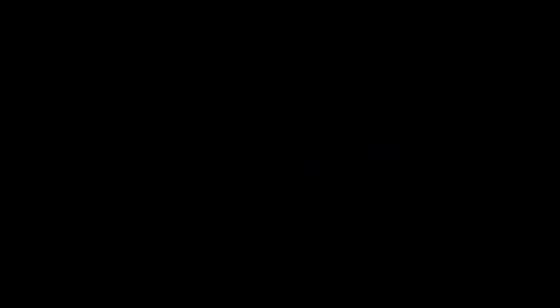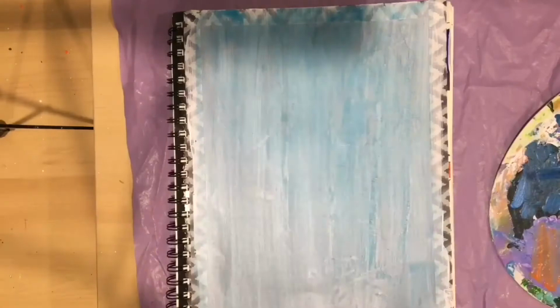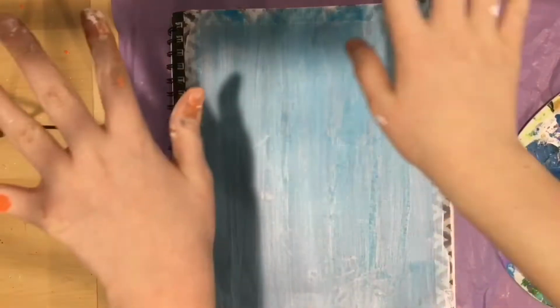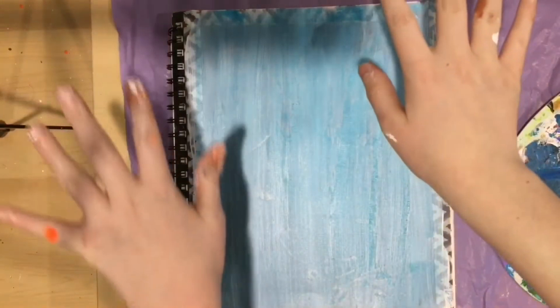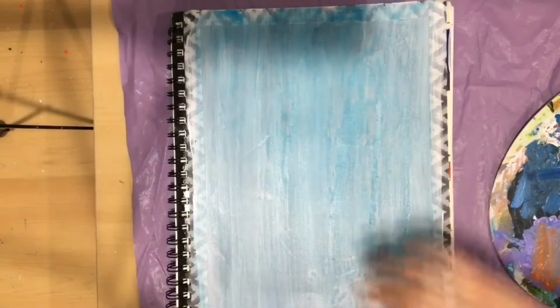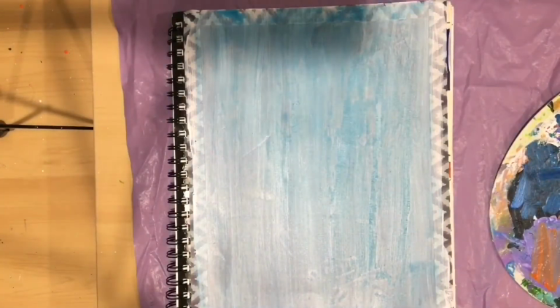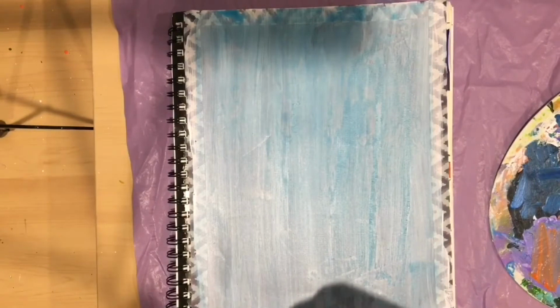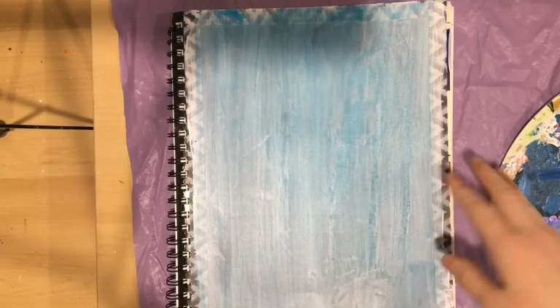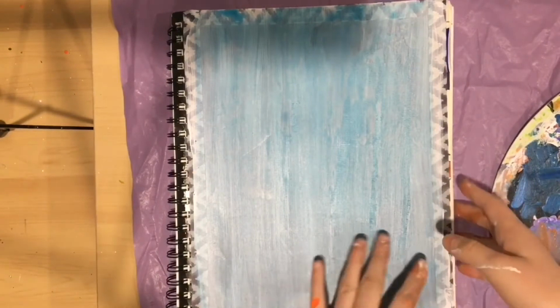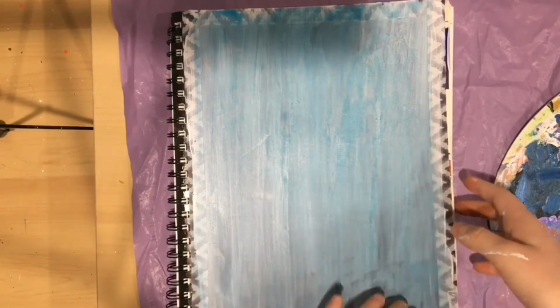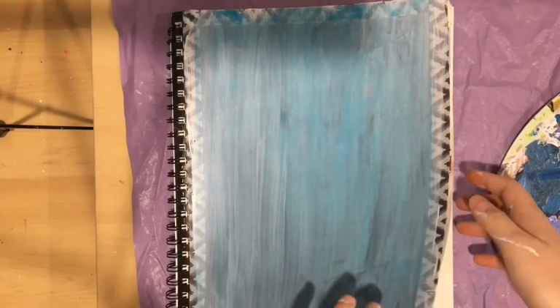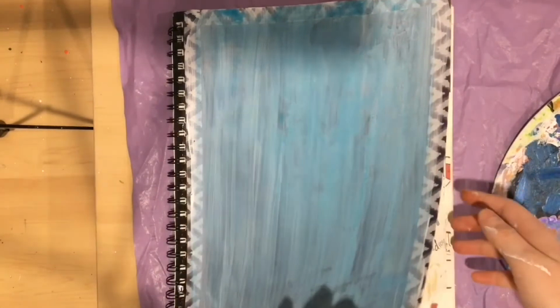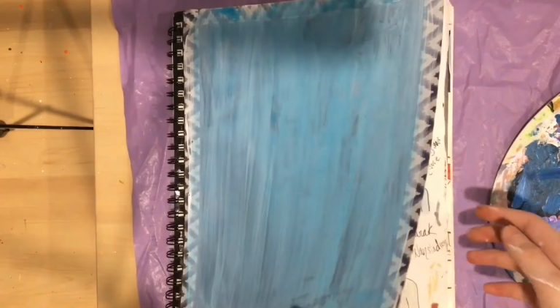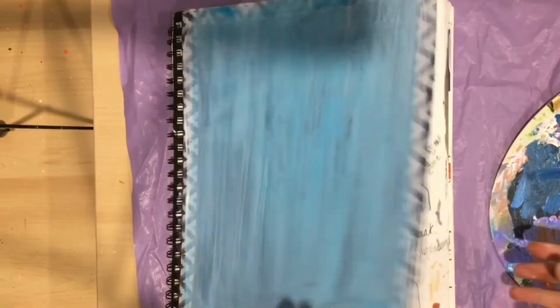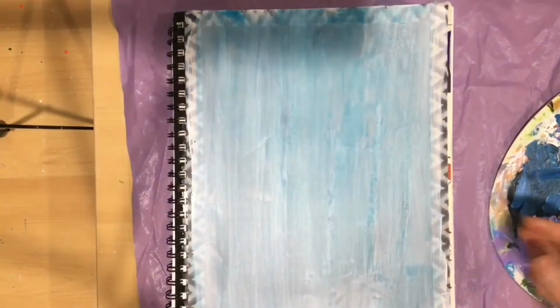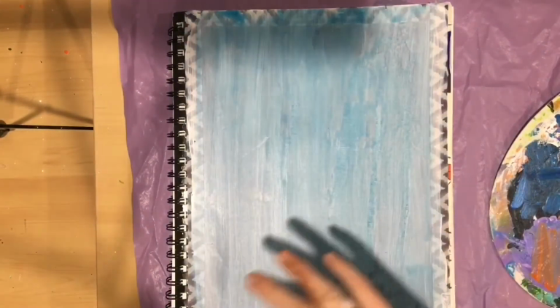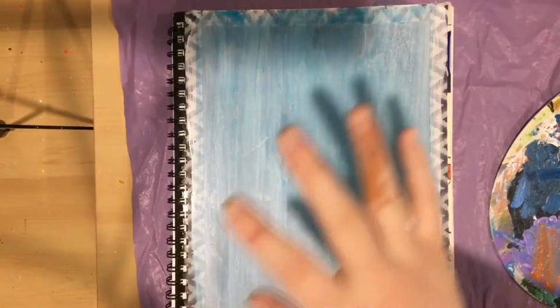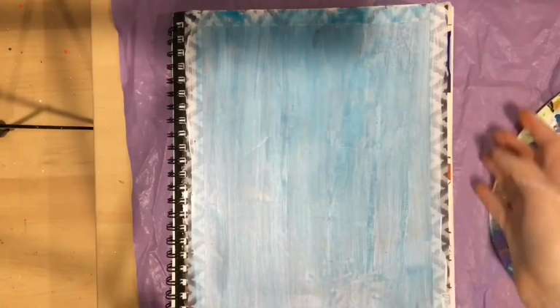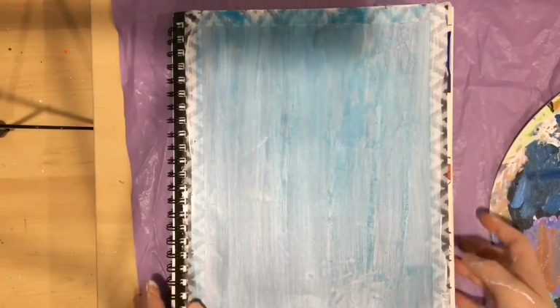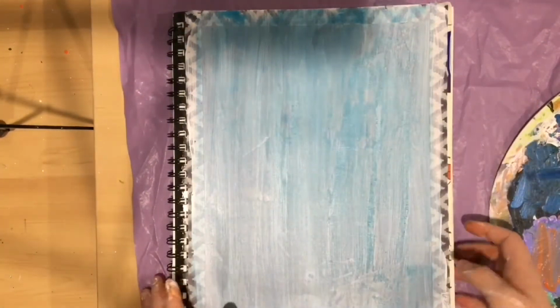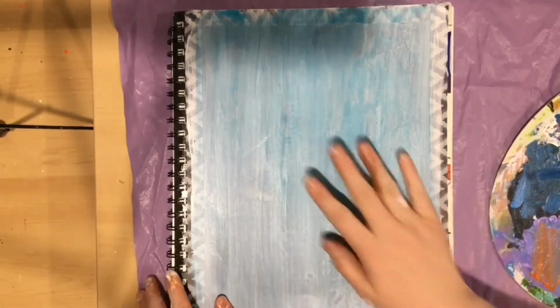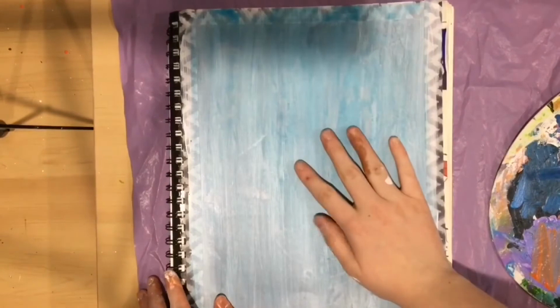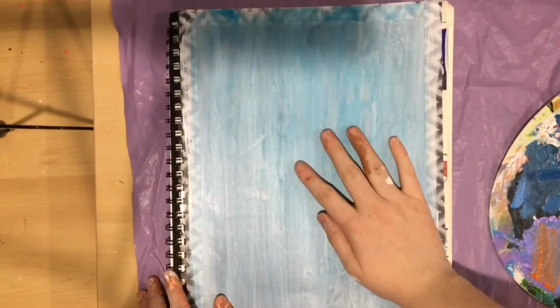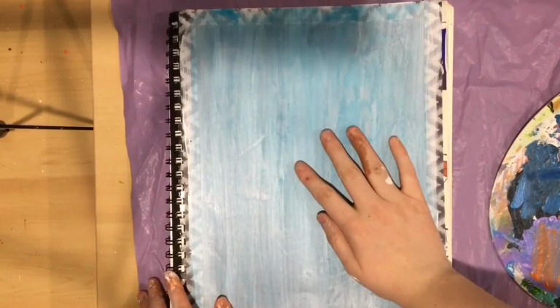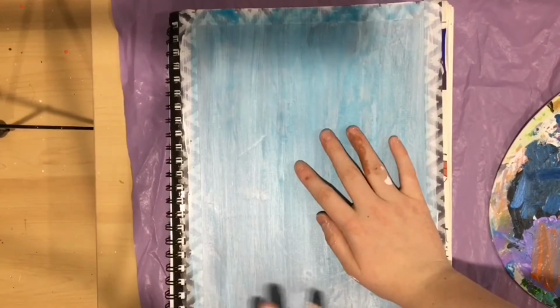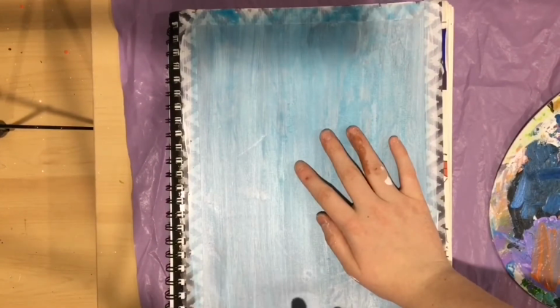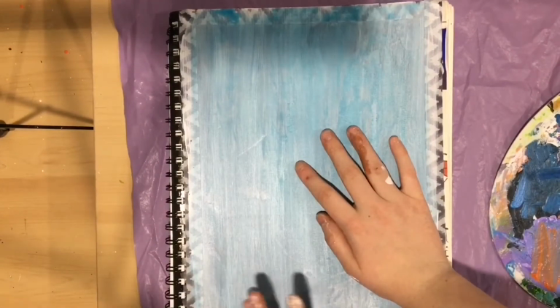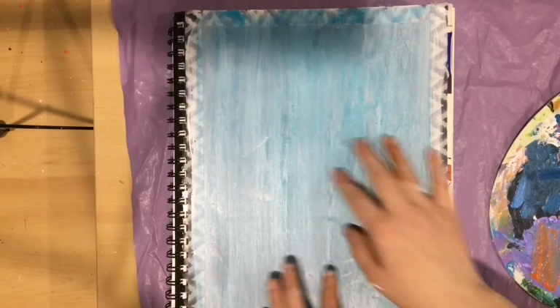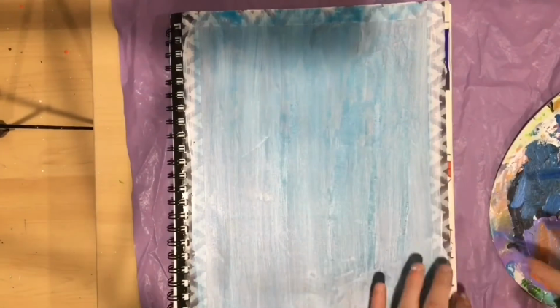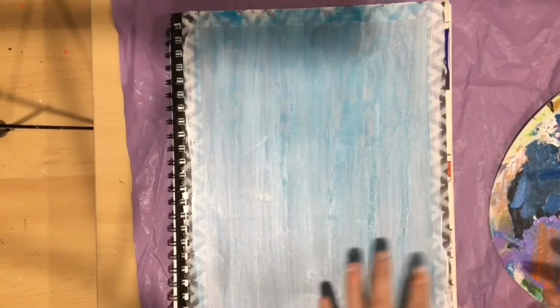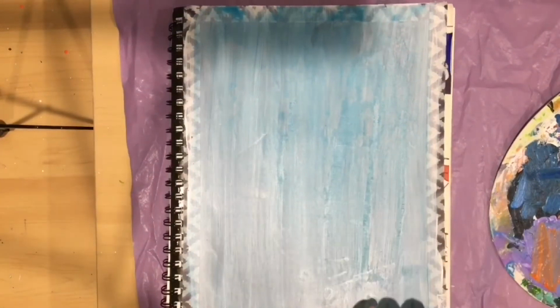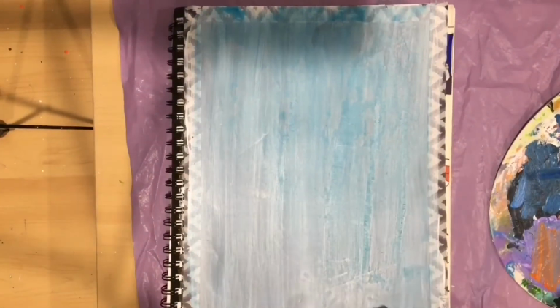Hello, welcome to my channel Jewels Art and today I will be customizing a sketchbook. I will be doing Starry Night by Vincent van Gogh and so let's get started.